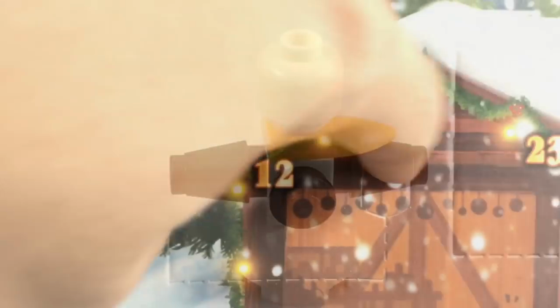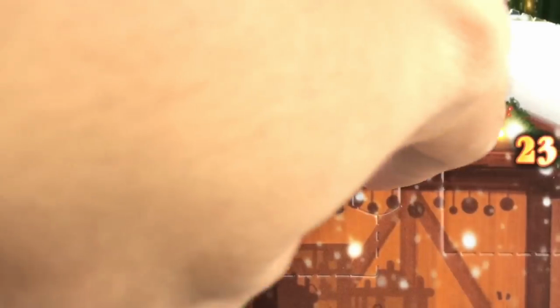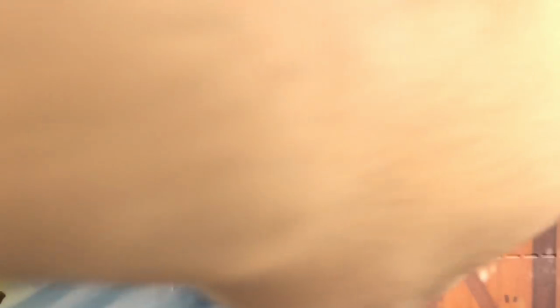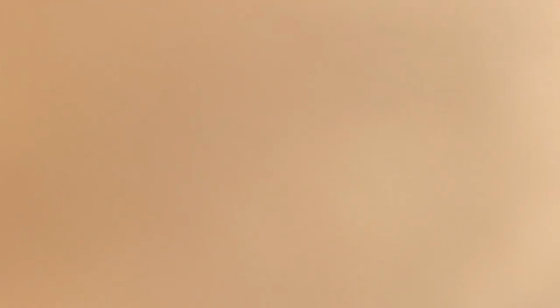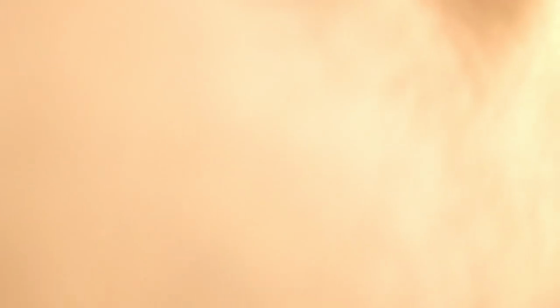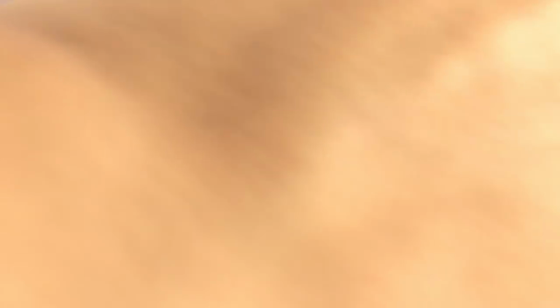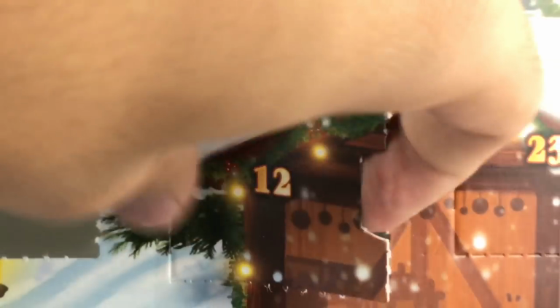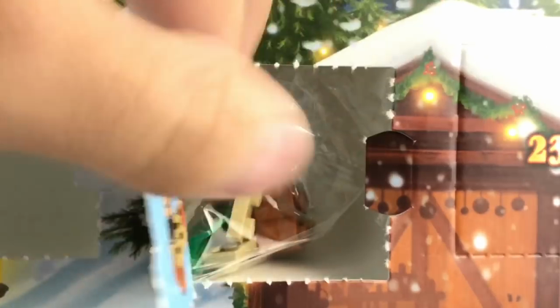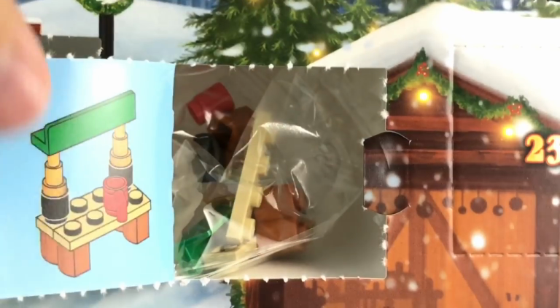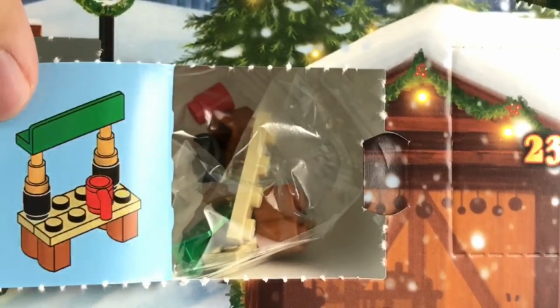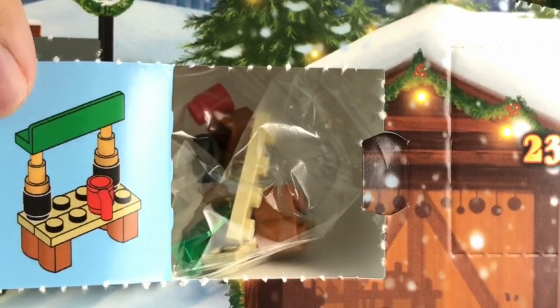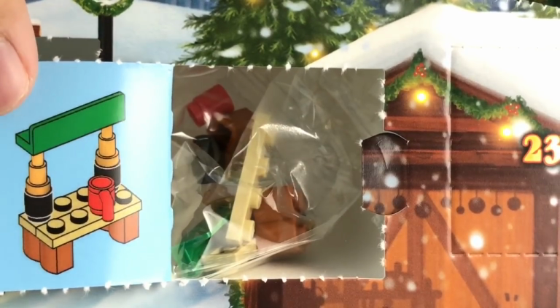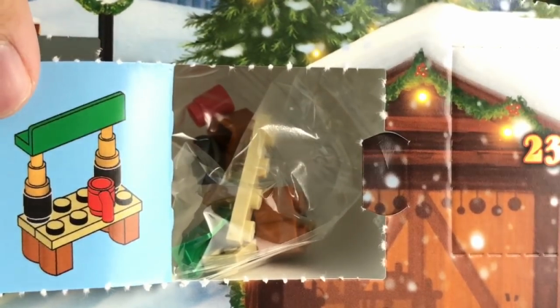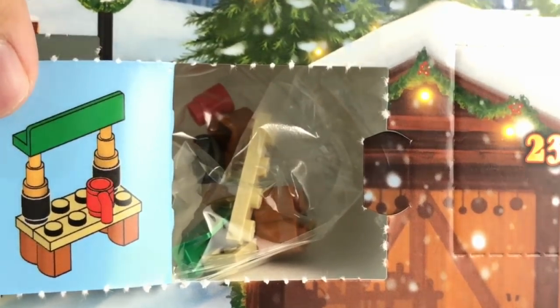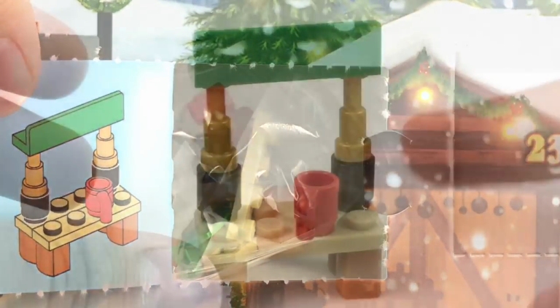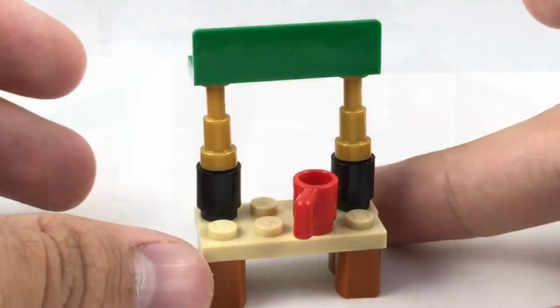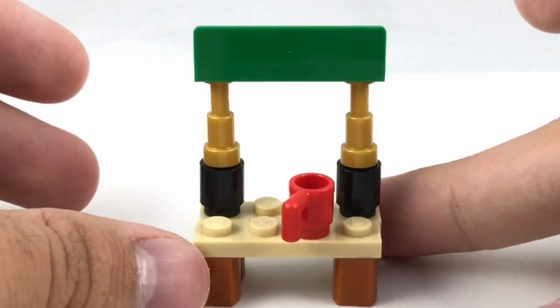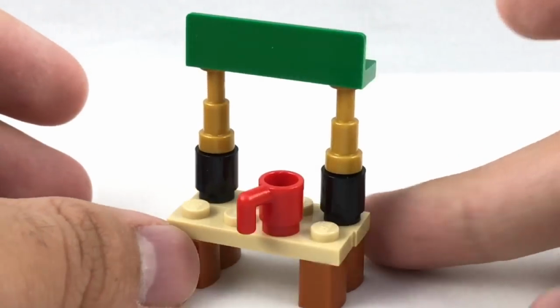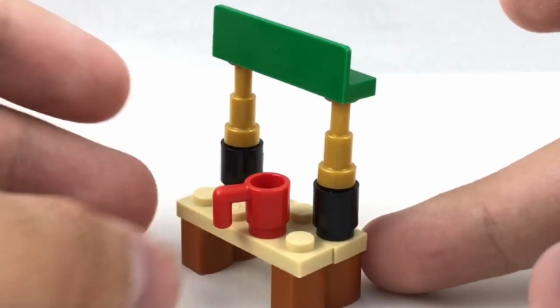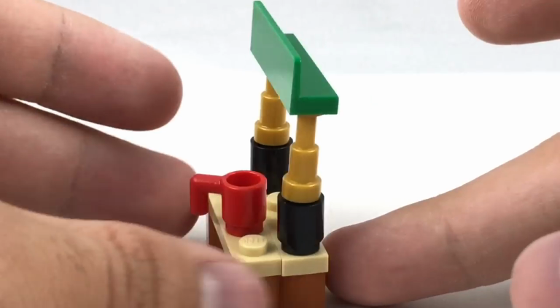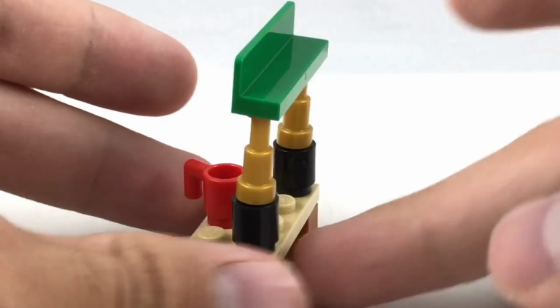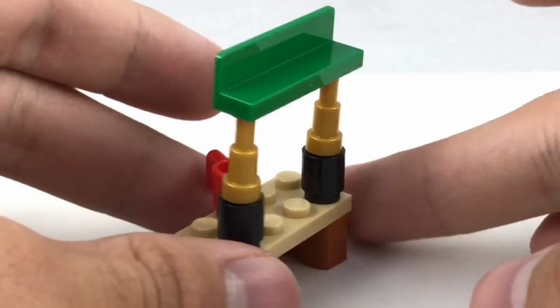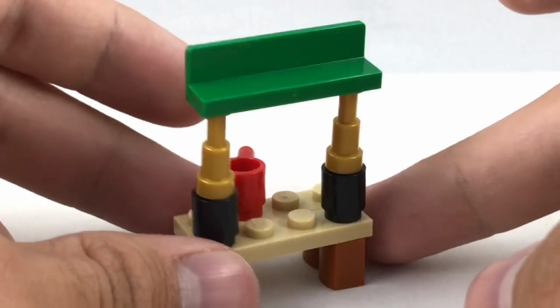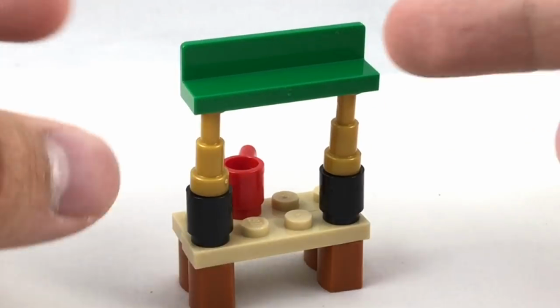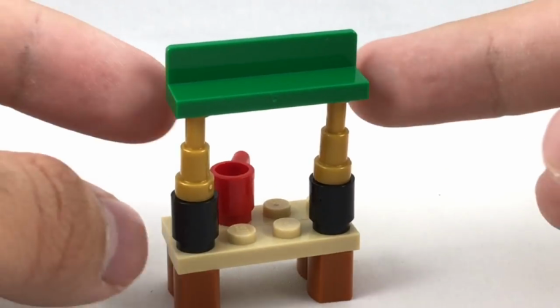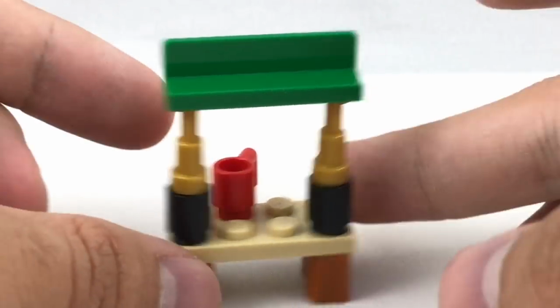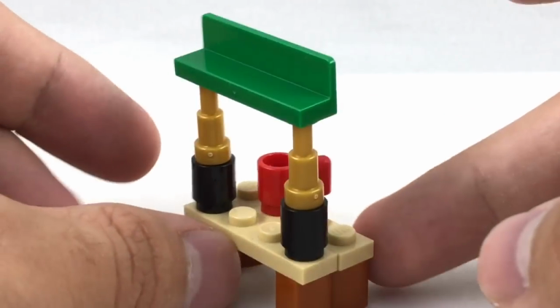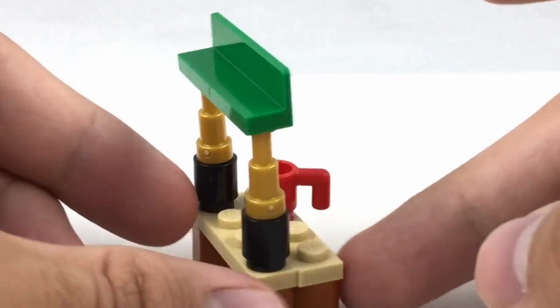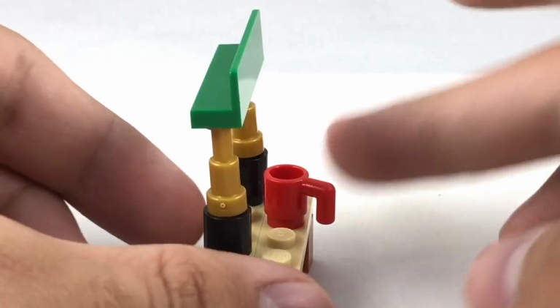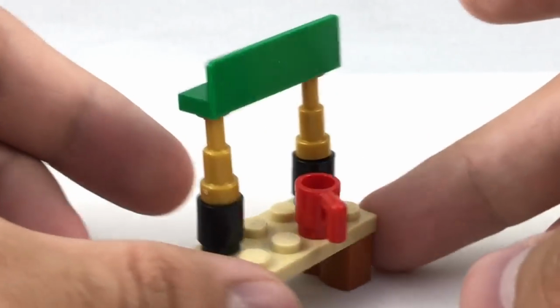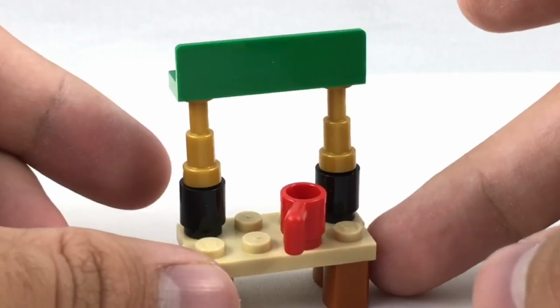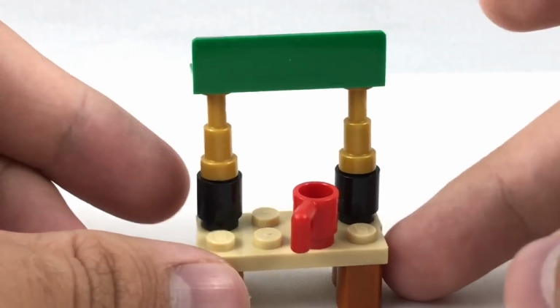Day twelve seems to be maybe like a little stand. Here is the little market stand — pretty basic build. The best part is this piece in green, which is very hard to get, so I like getting that in this set.